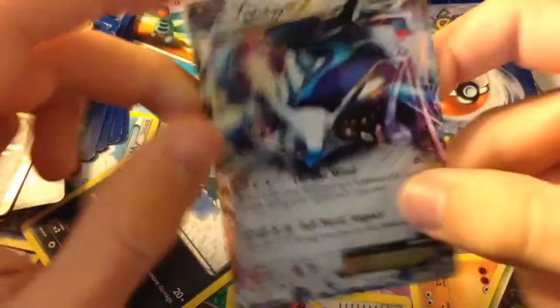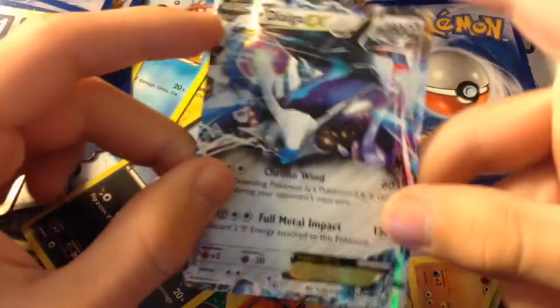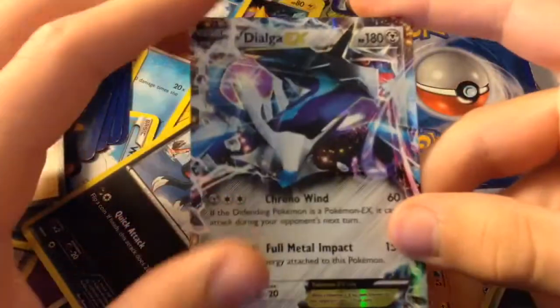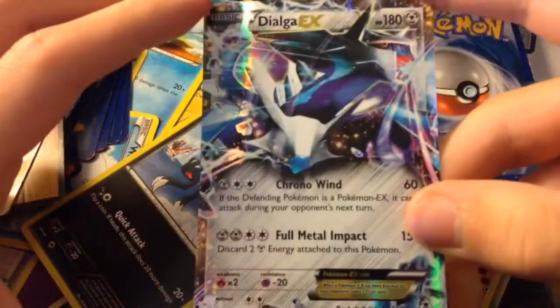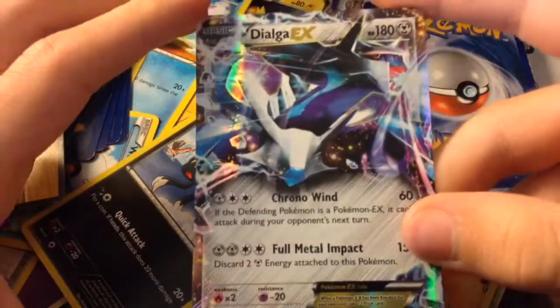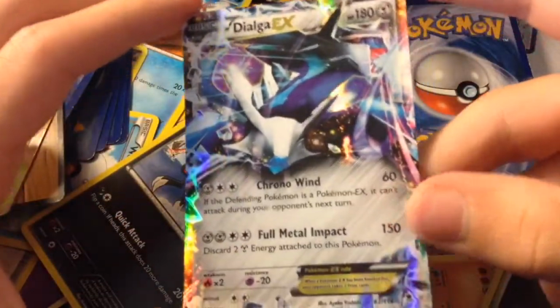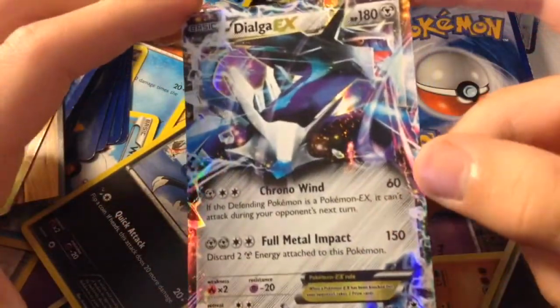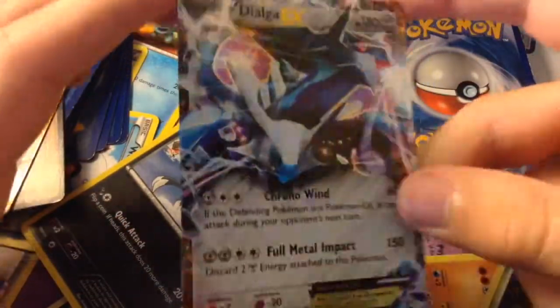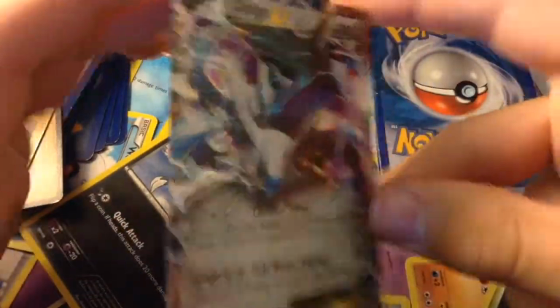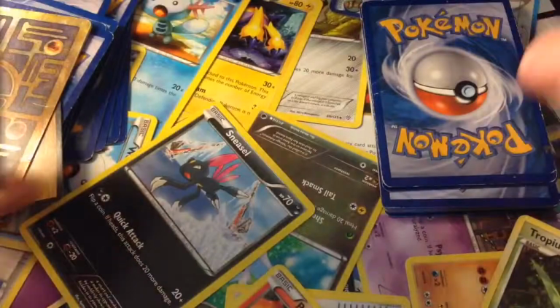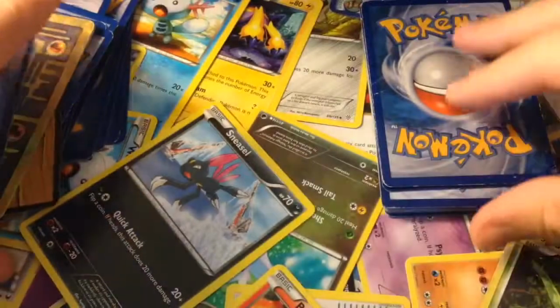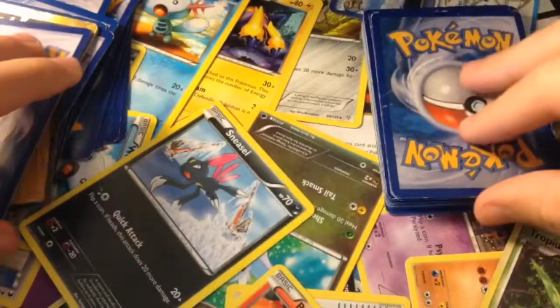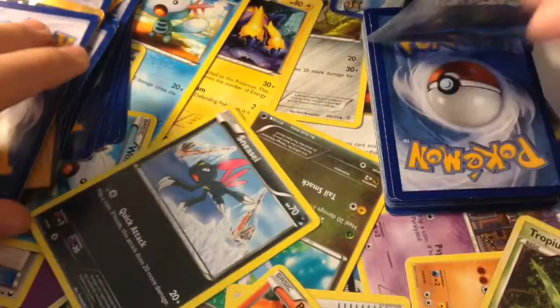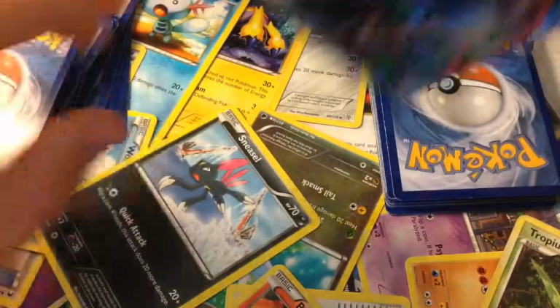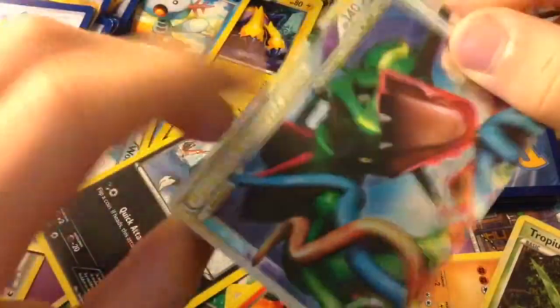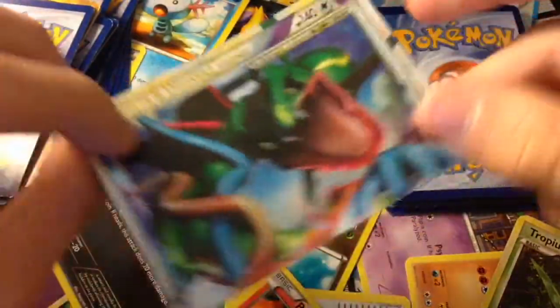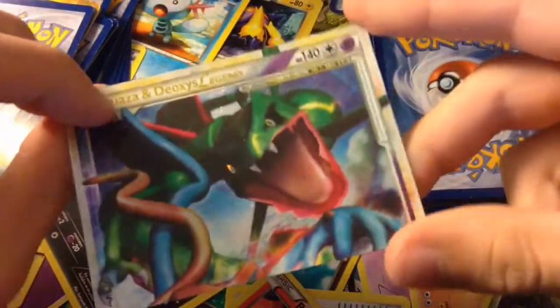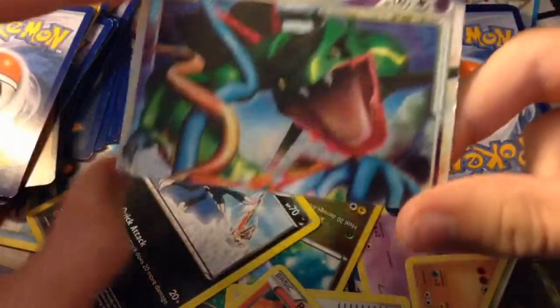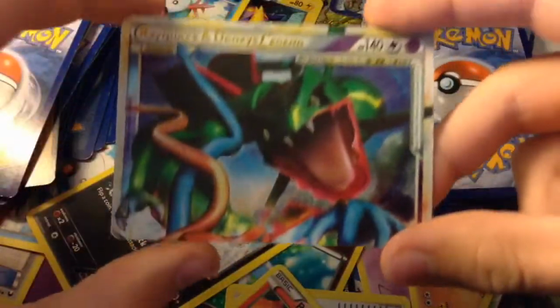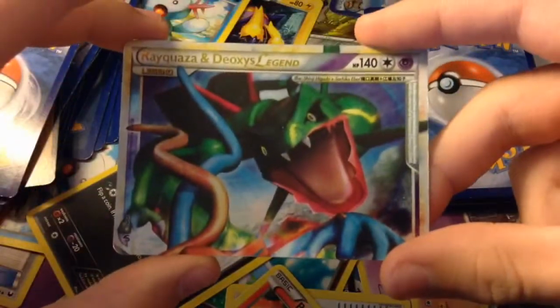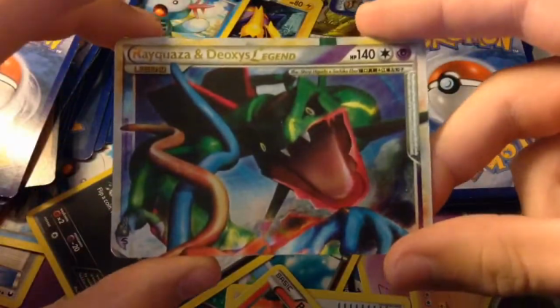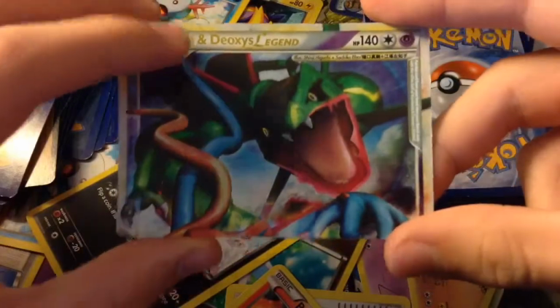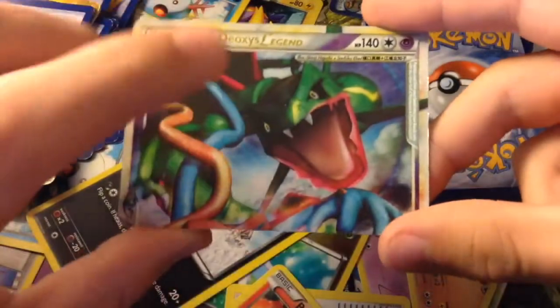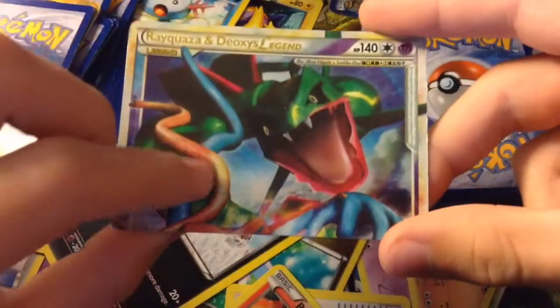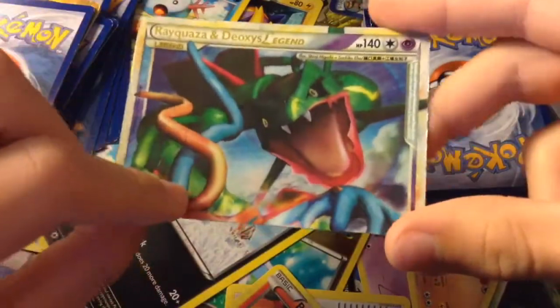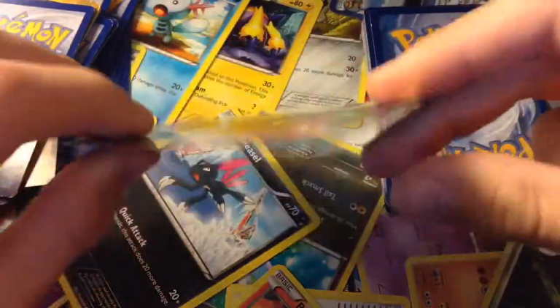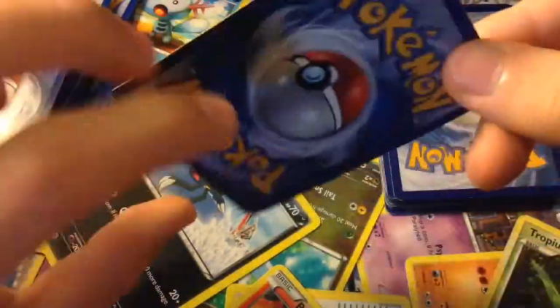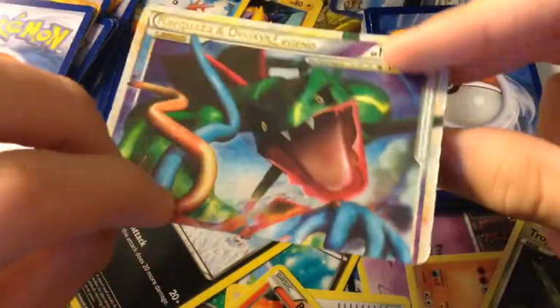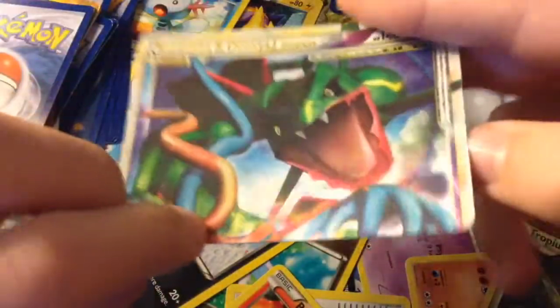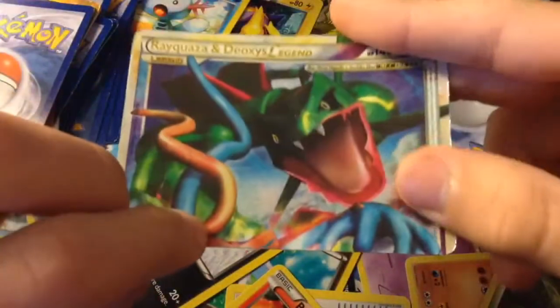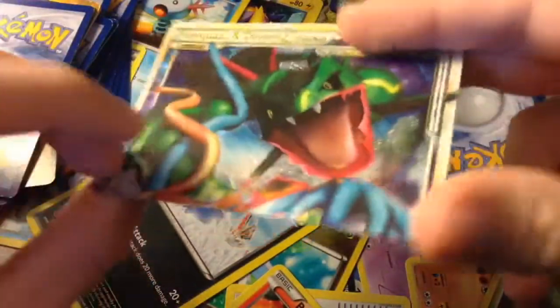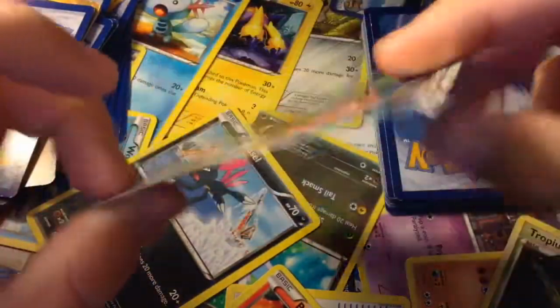And then we have this Dialga EX — it knows Chrono Wind and Full Metal Impact, which does 150 damage. Here is Rayquaza and Deoxys Legend. Once again I don't have the other card, but I have this half of it — and it probably looks cooler anyway.